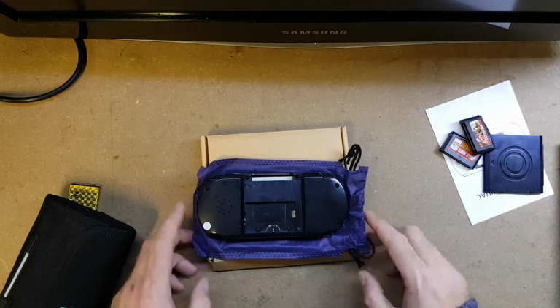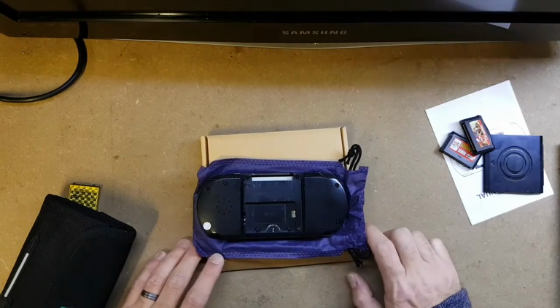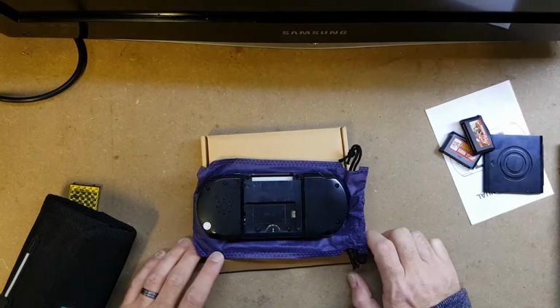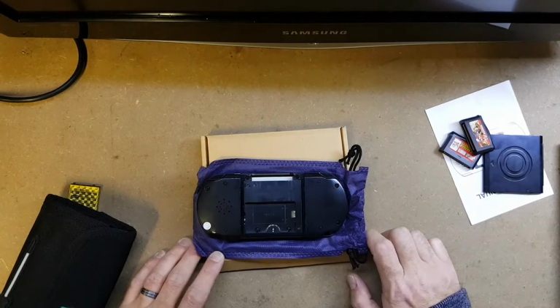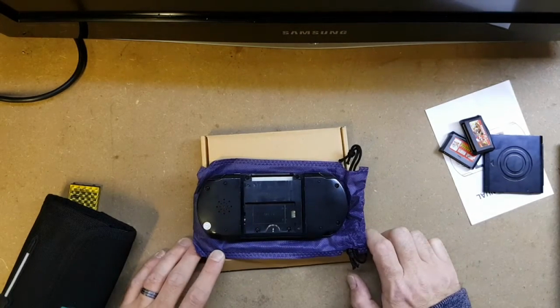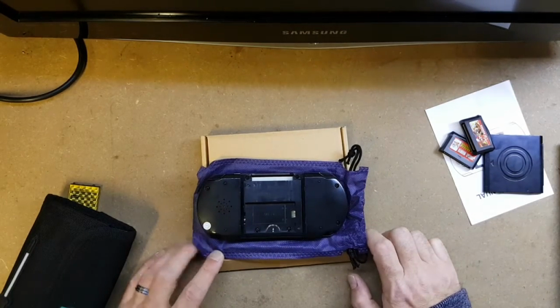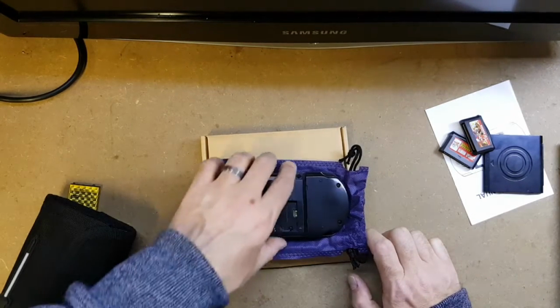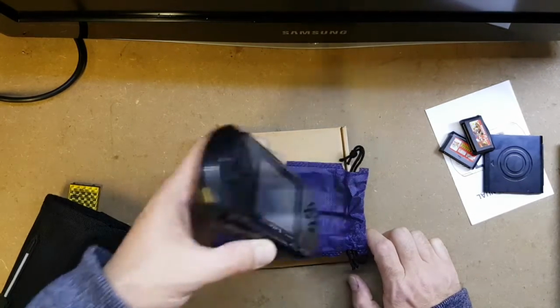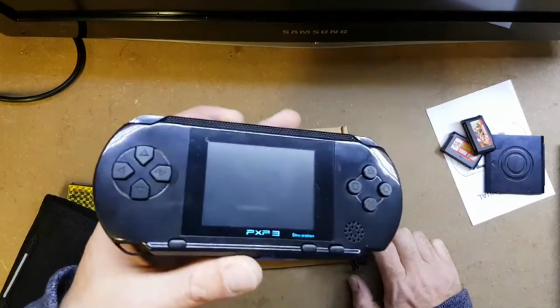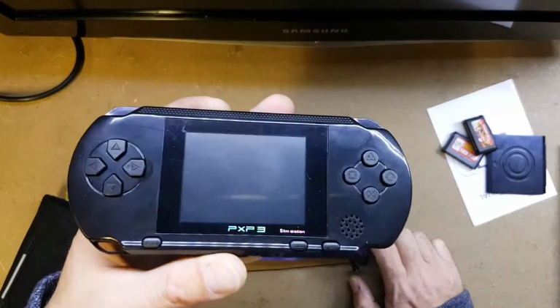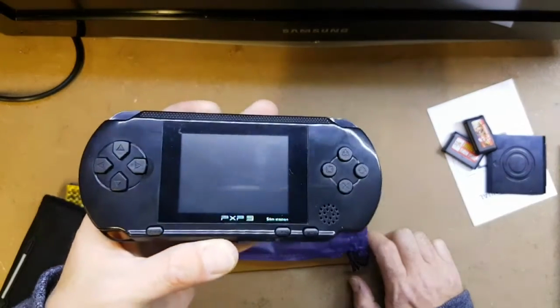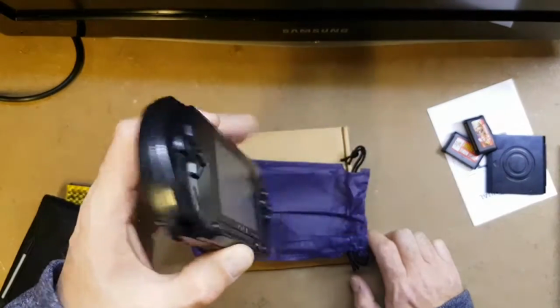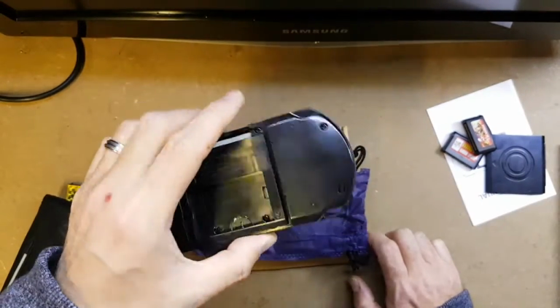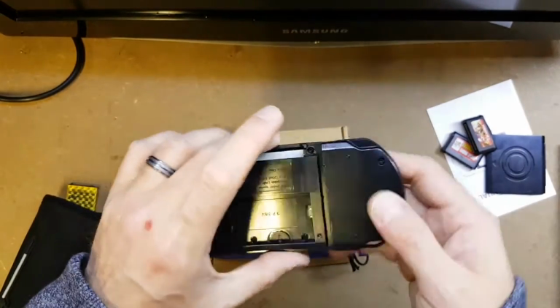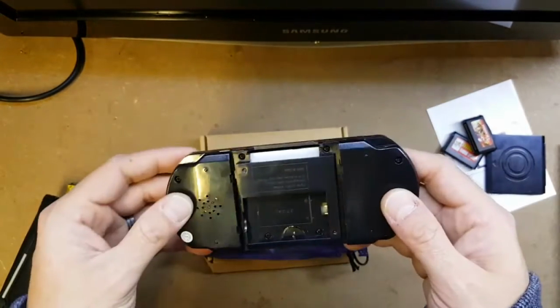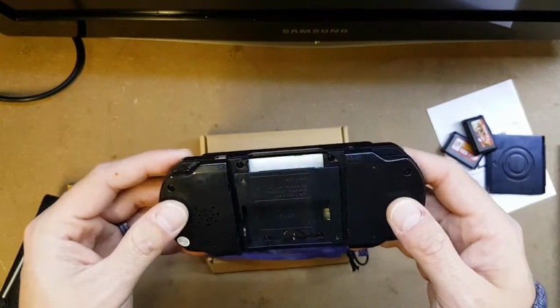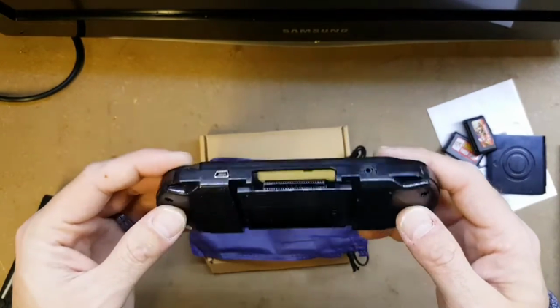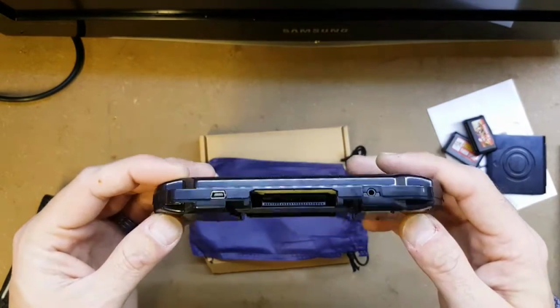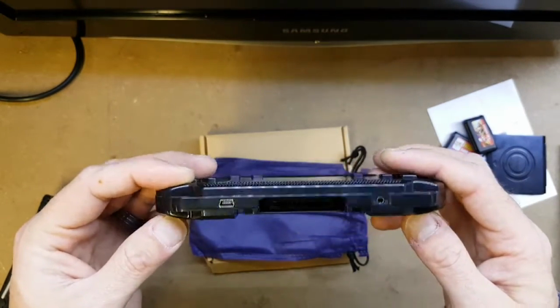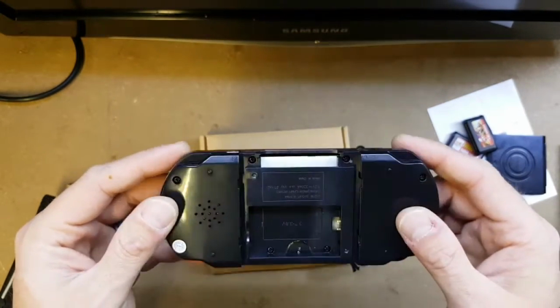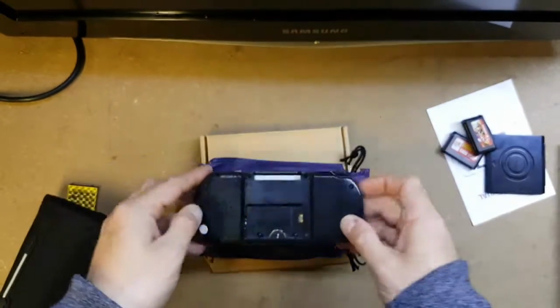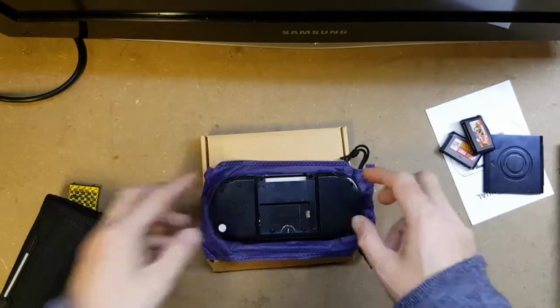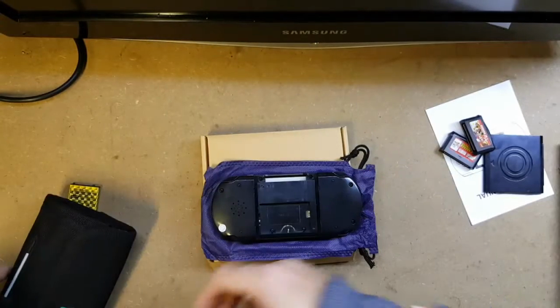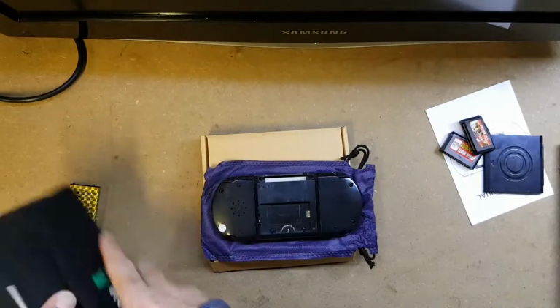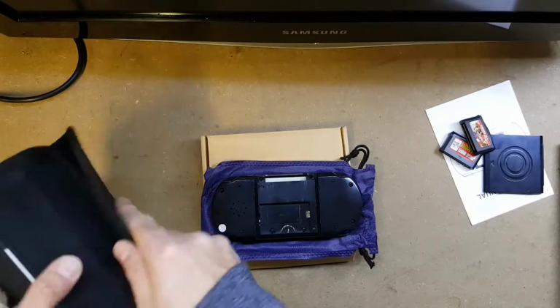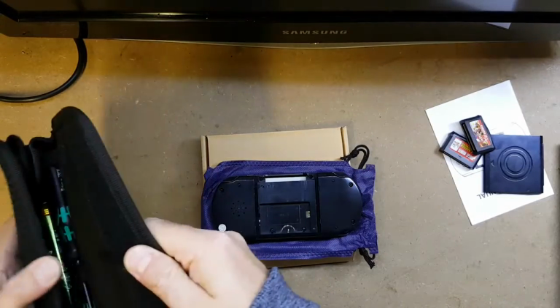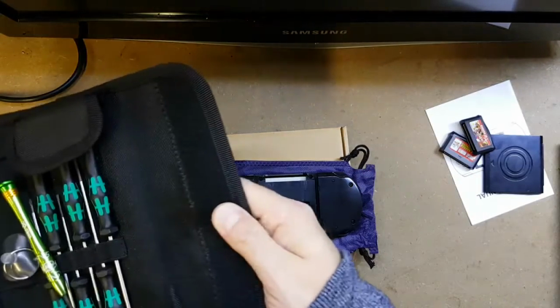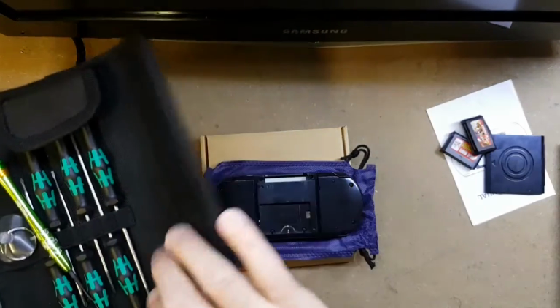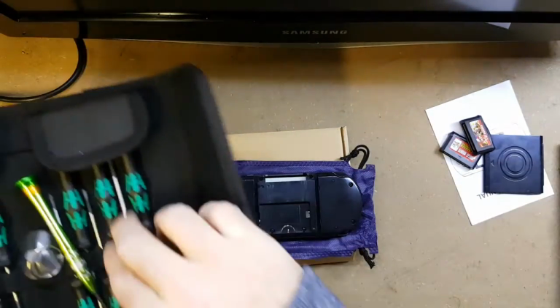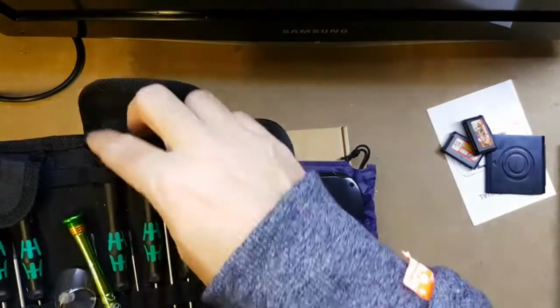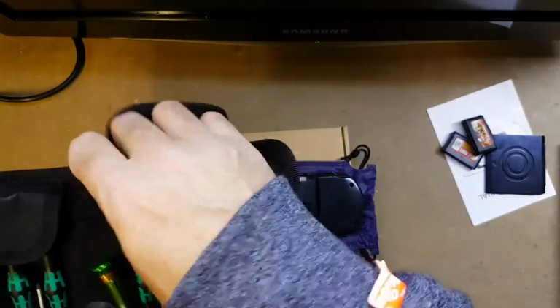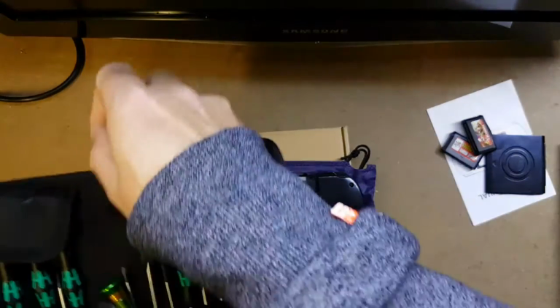Hi folks, this is just a quick teardown video of the PXP3 Slim Station, which you probably have seen in my previous video. So without further ado I'll just quickly crack on and we'll have a look inside this.